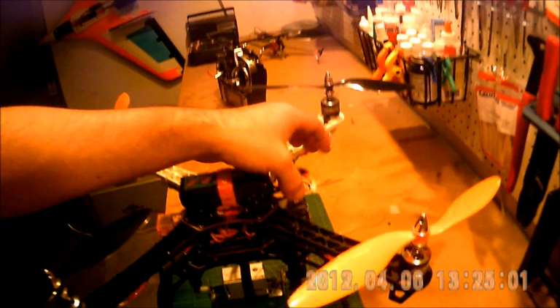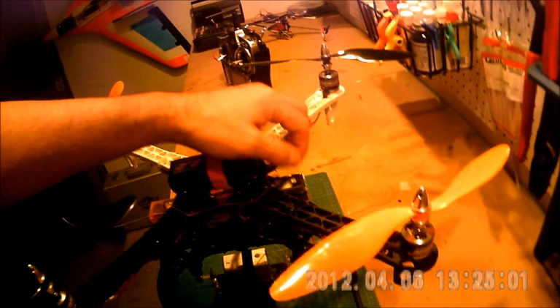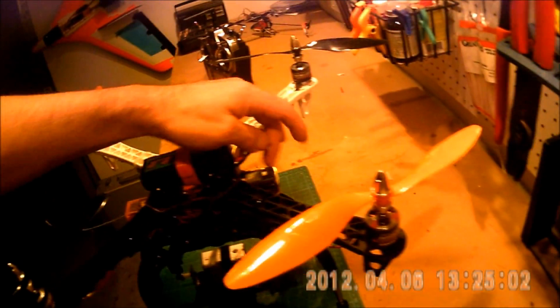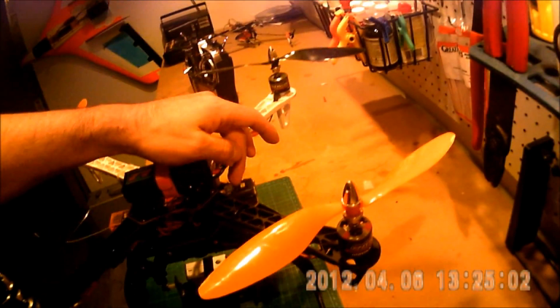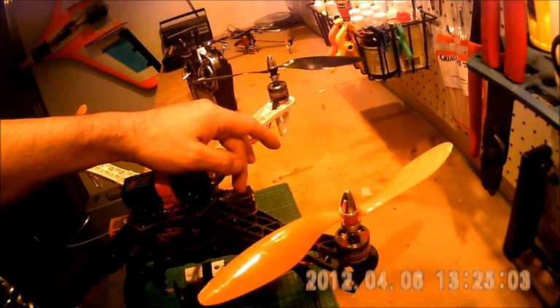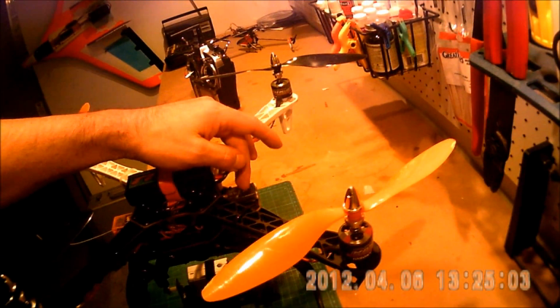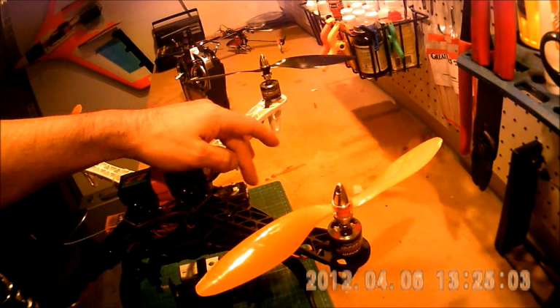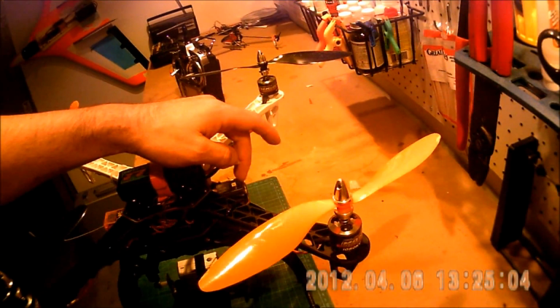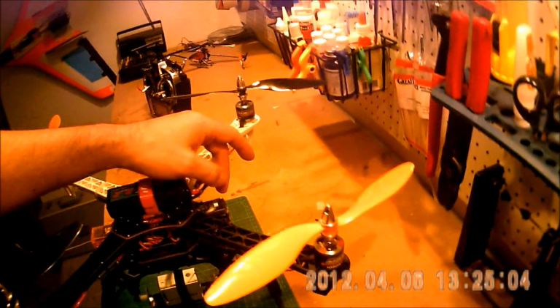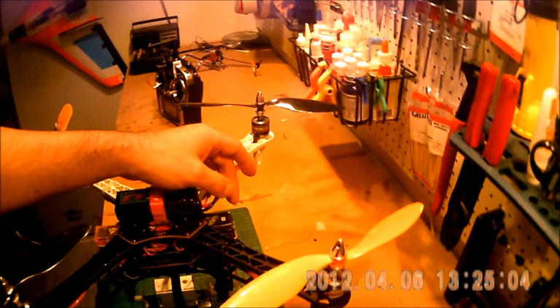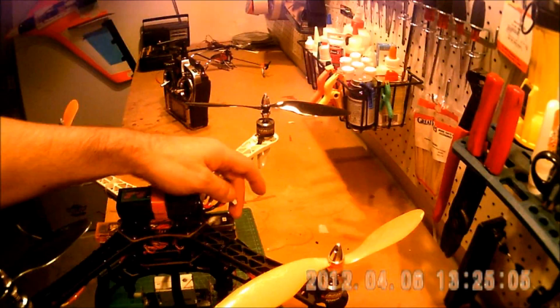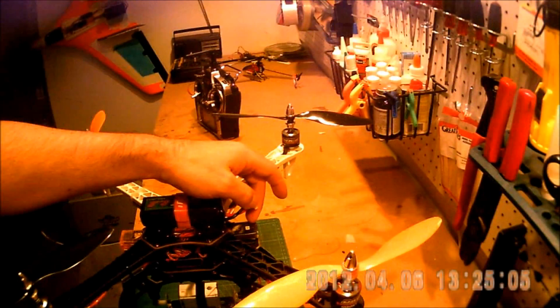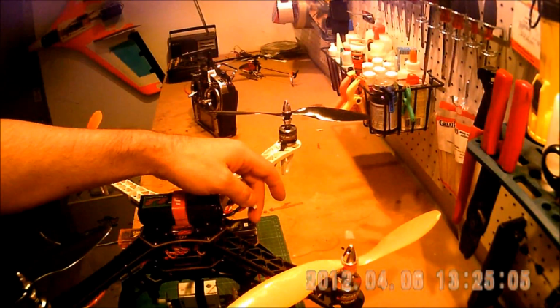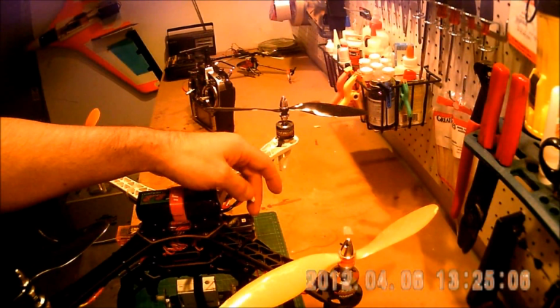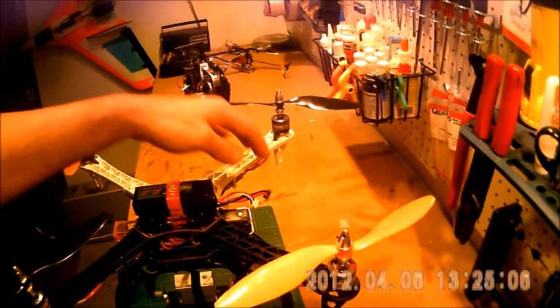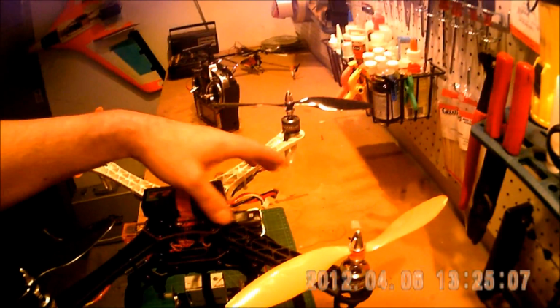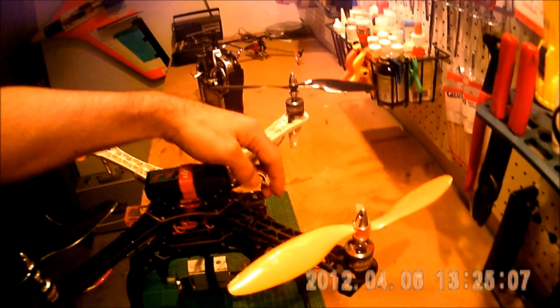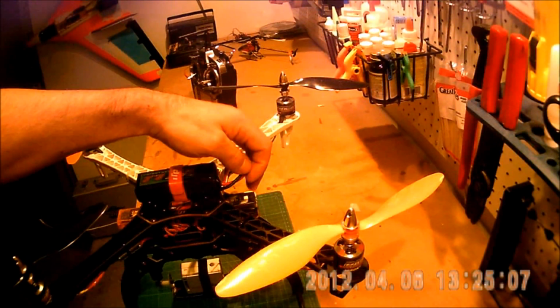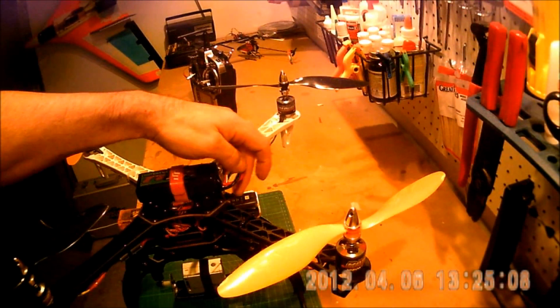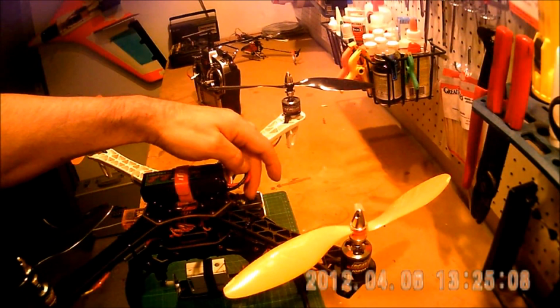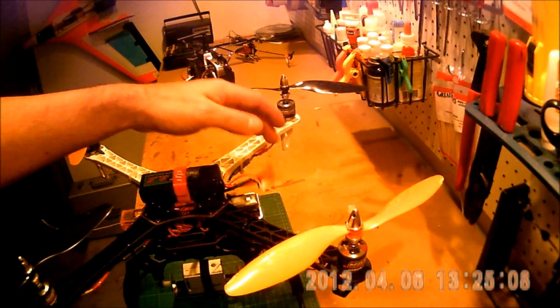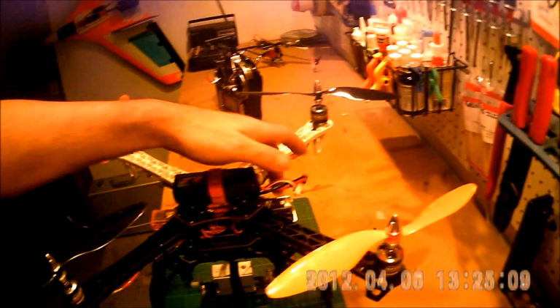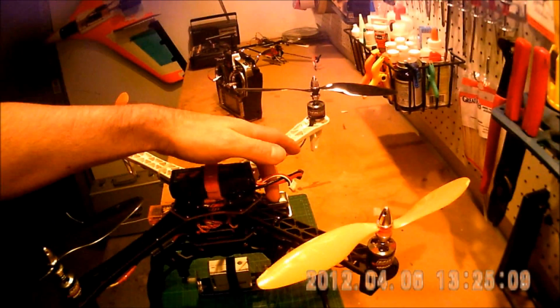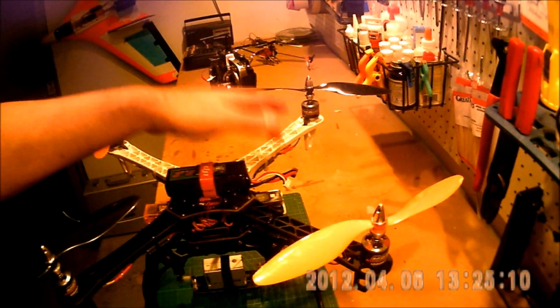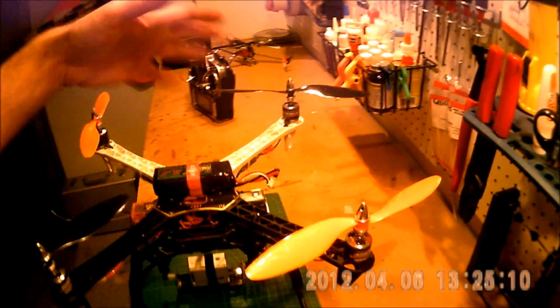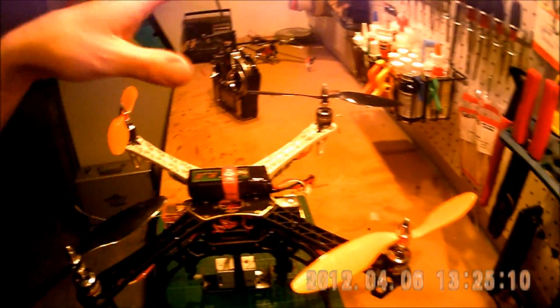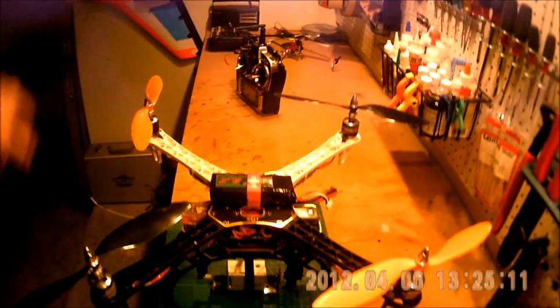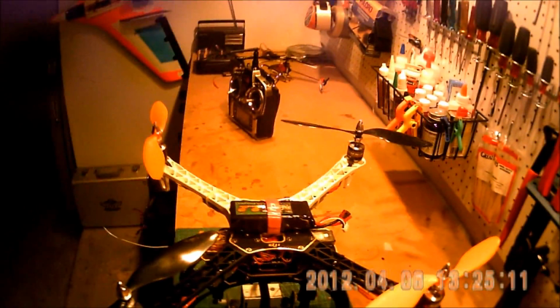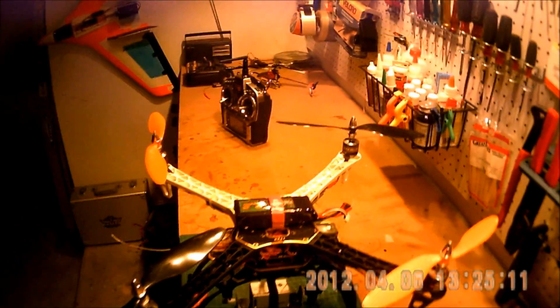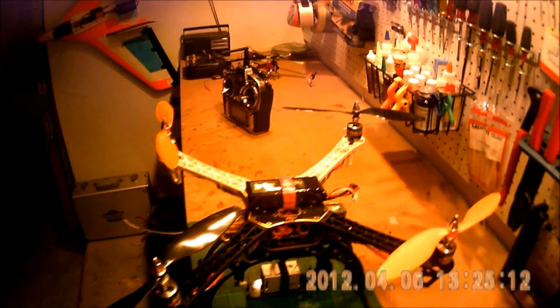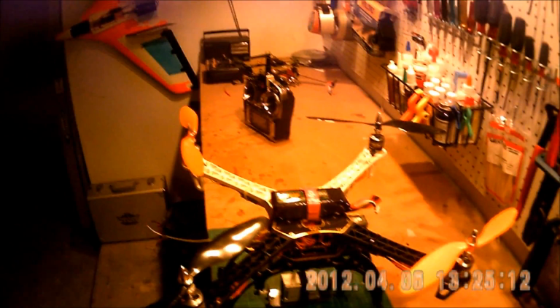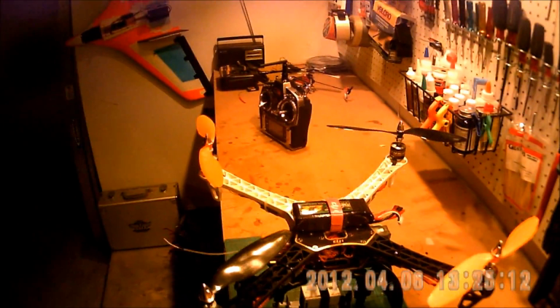This unit over here interfaces to hook it to your computer to program it. There's also an LED there that tells you some stuff about flying, which I'll show you later.